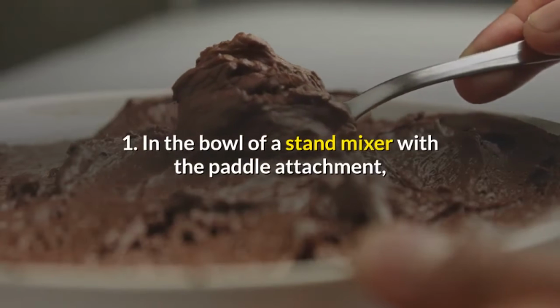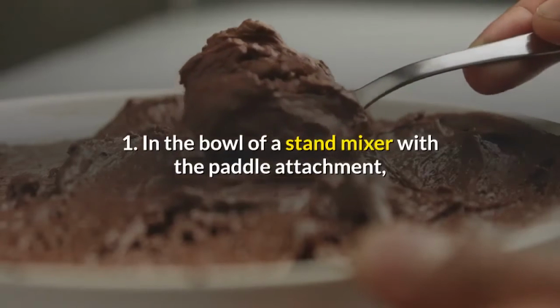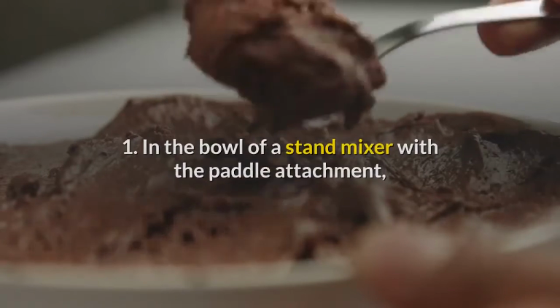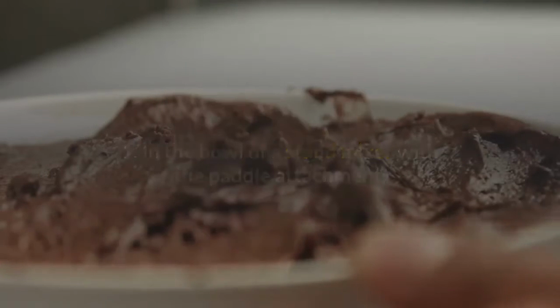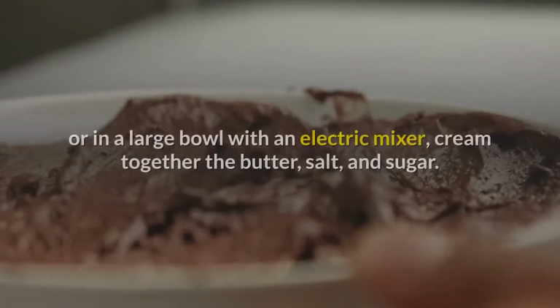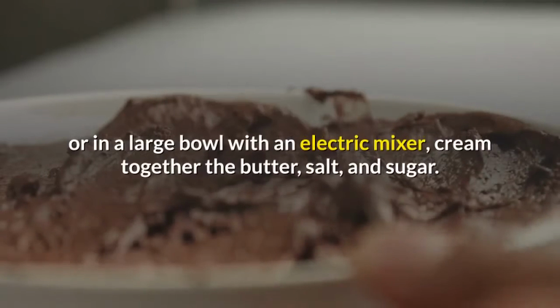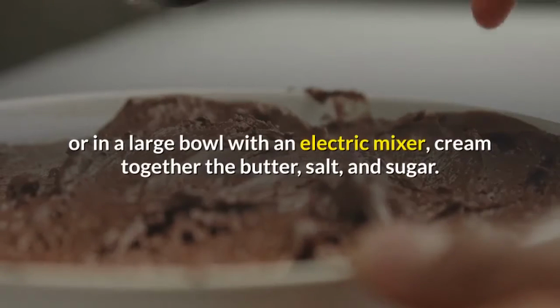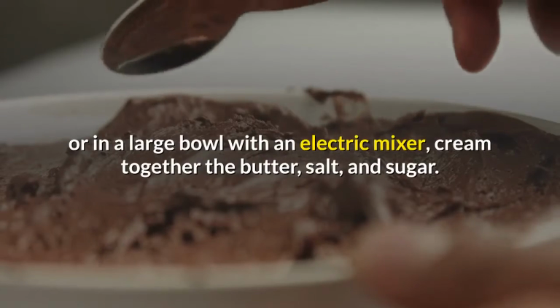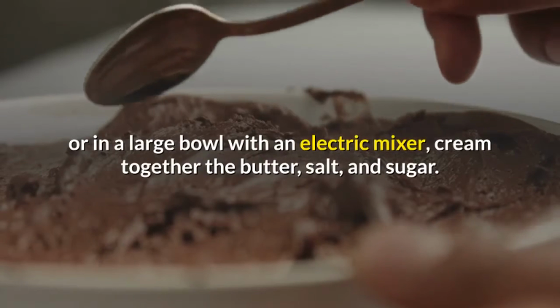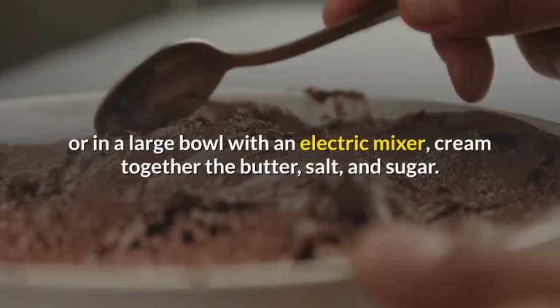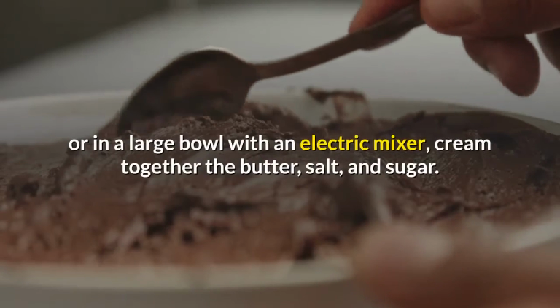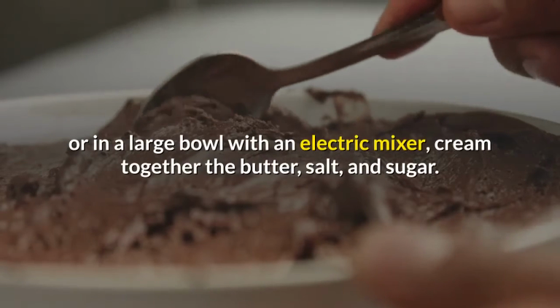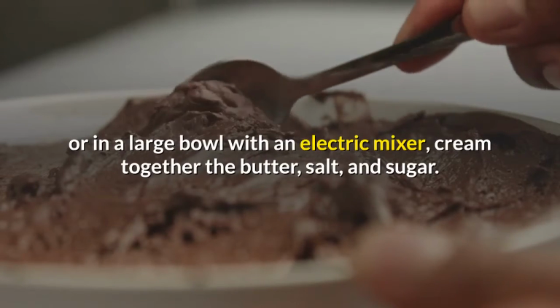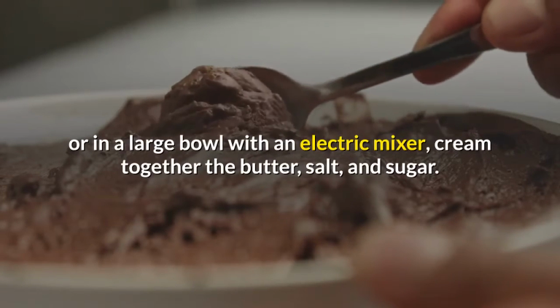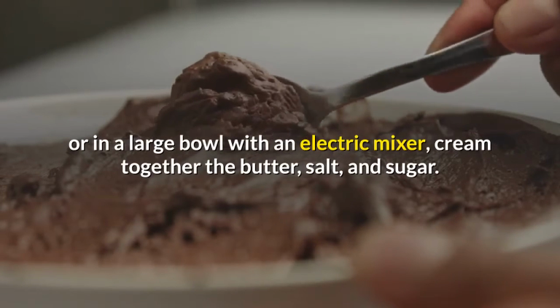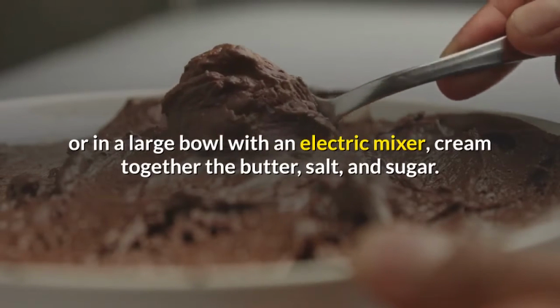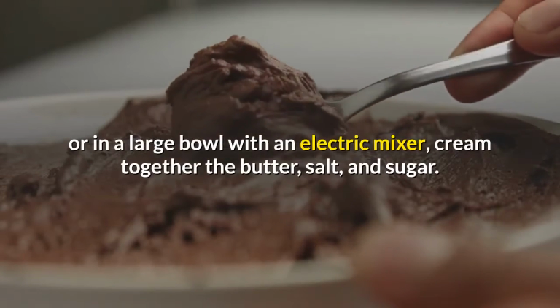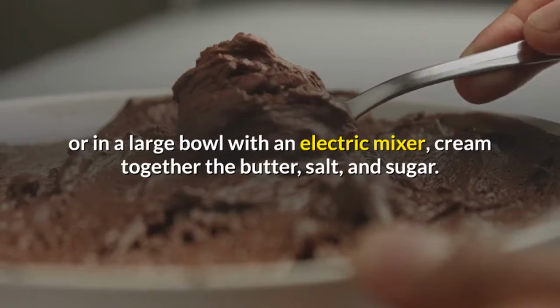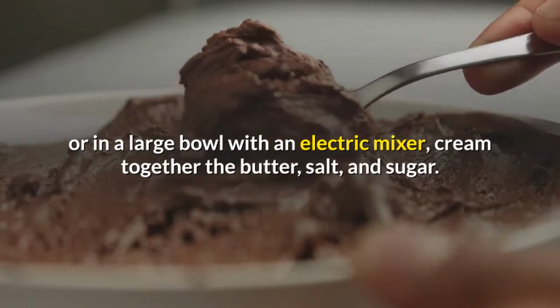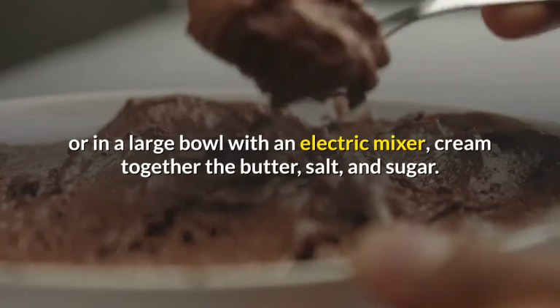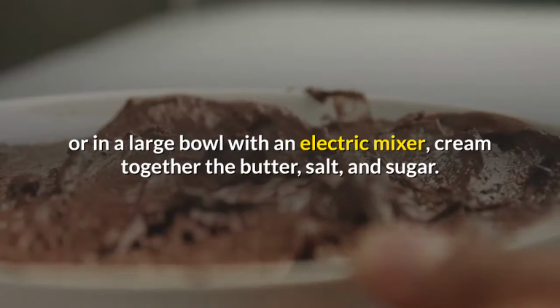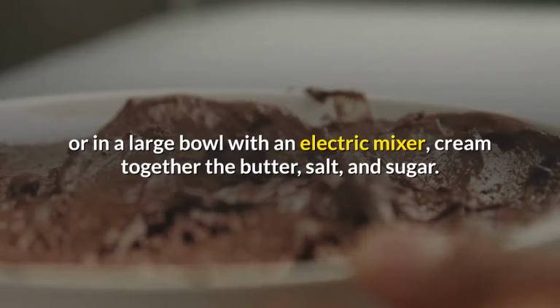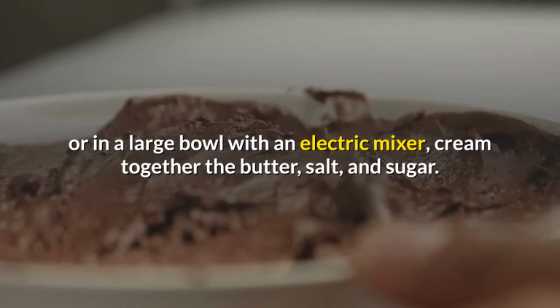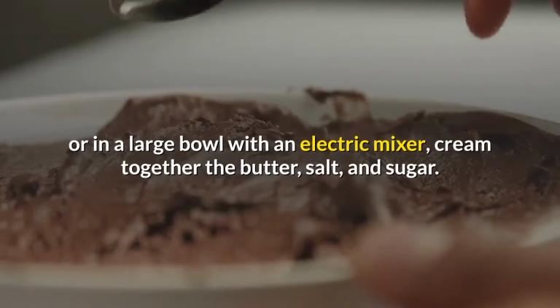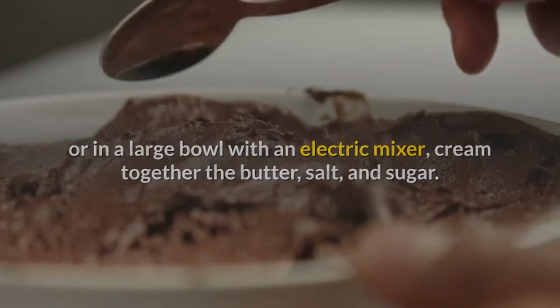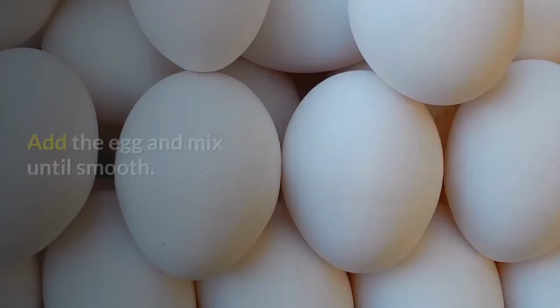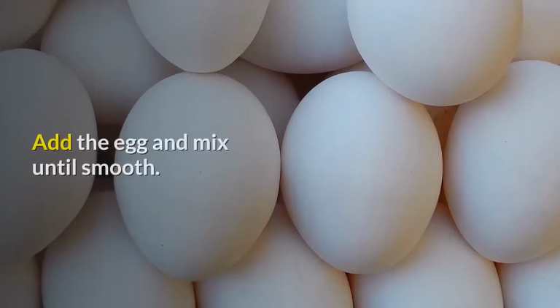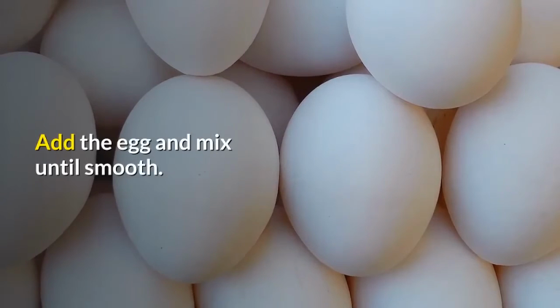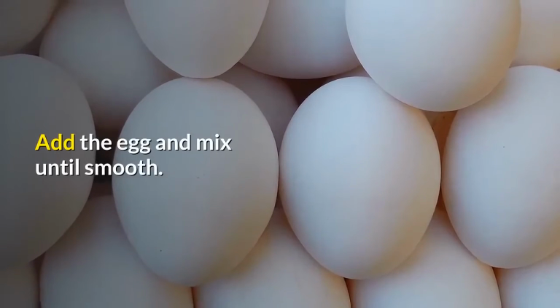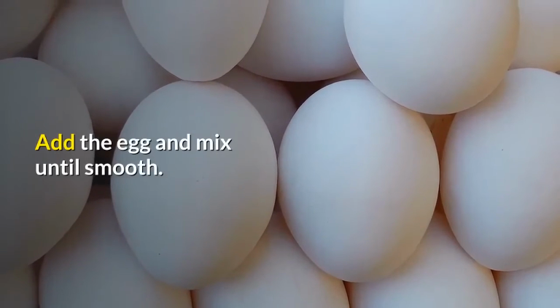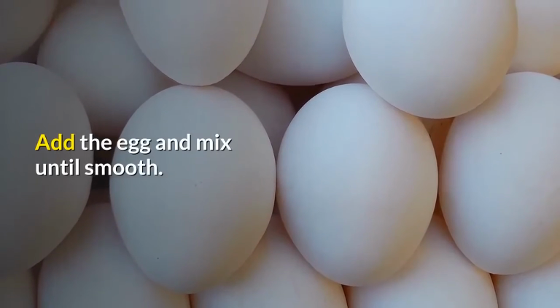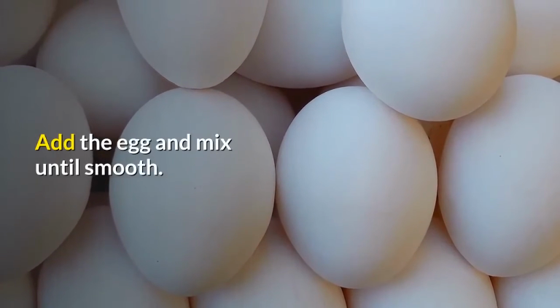Instructions: Step 1 — in the bowl of a stand mixer with the paddle attachment, or in a large bowl with an electric mixer, cream together the butter, salt, and sugar. Add the egg and mix until smooth.